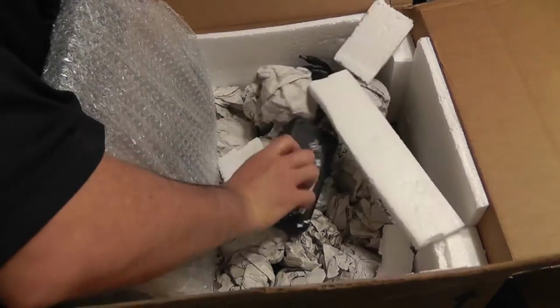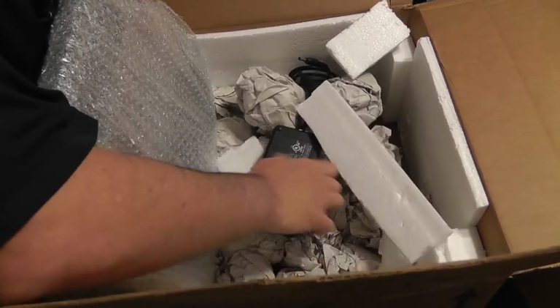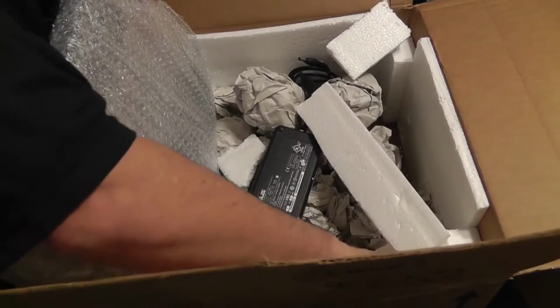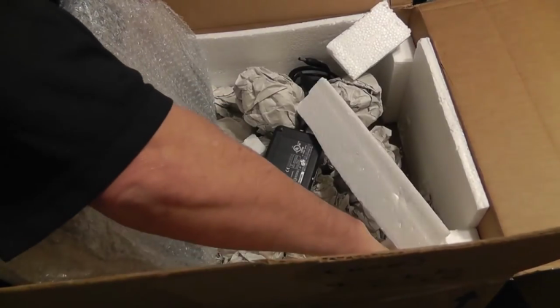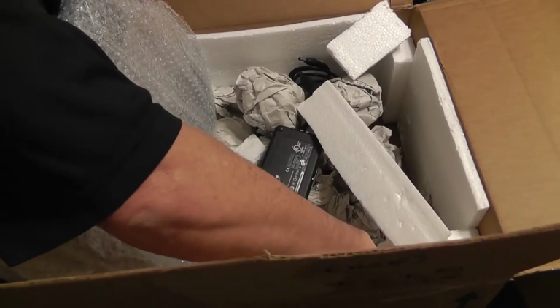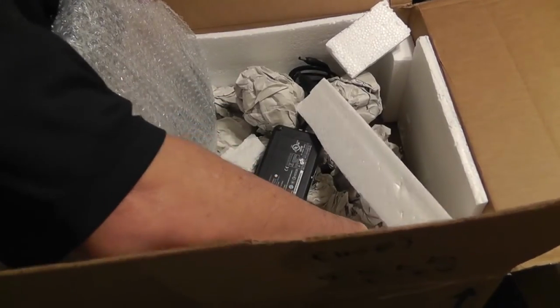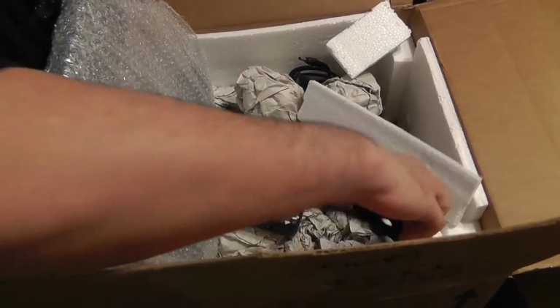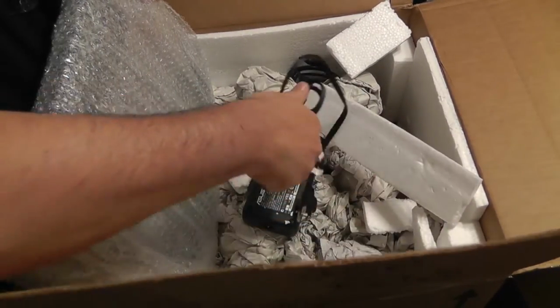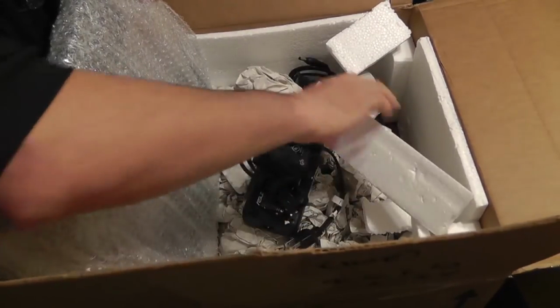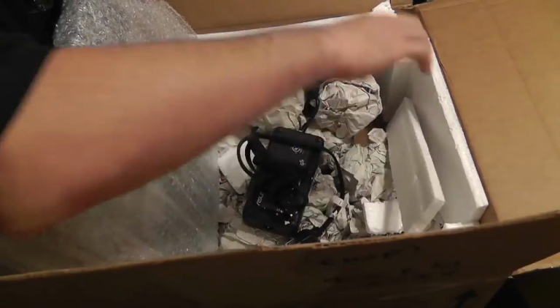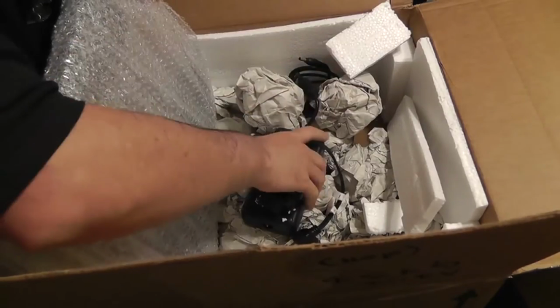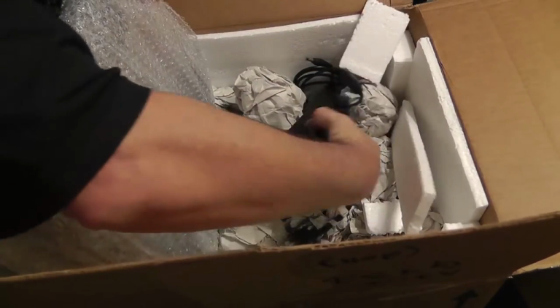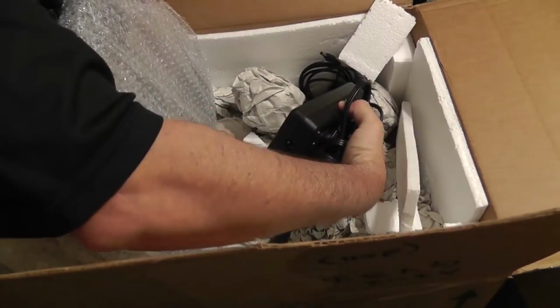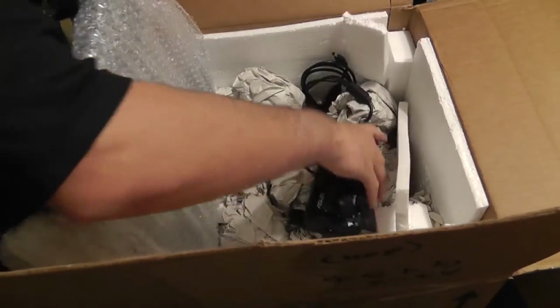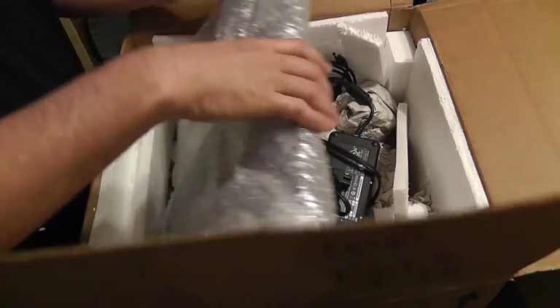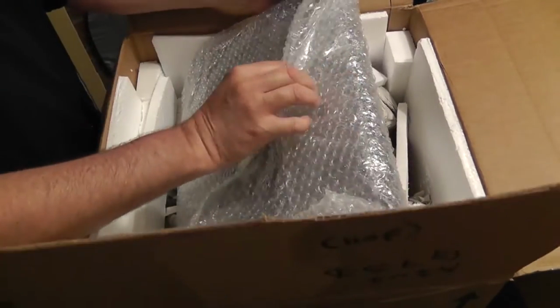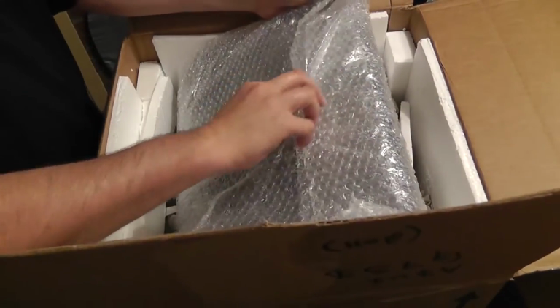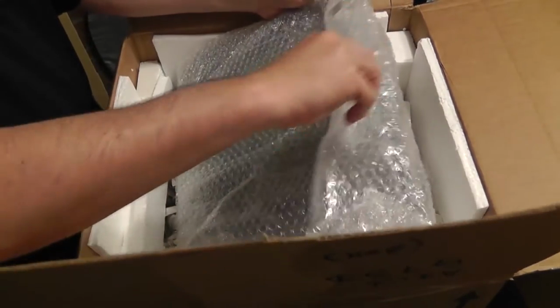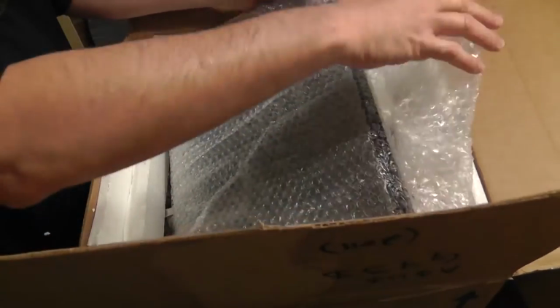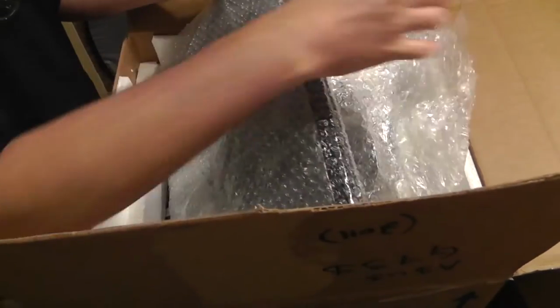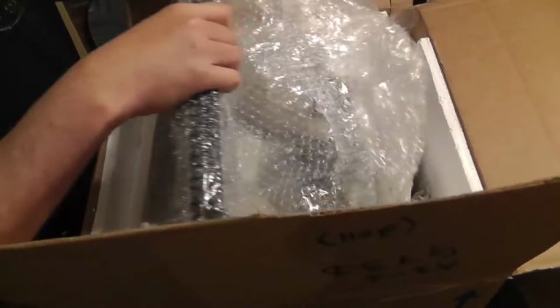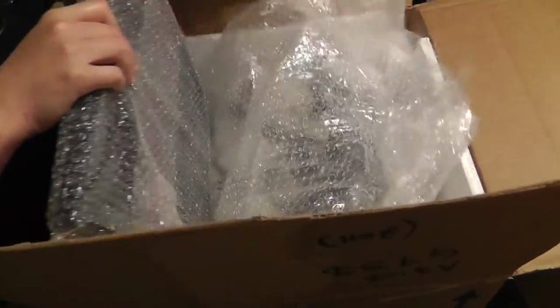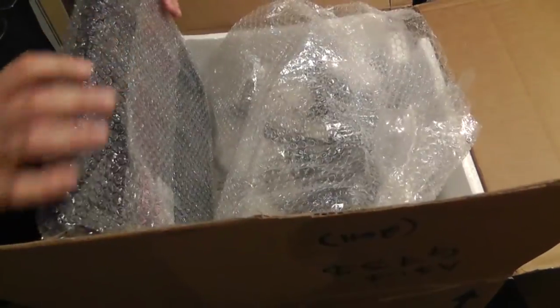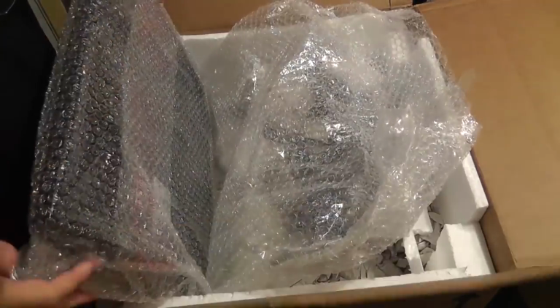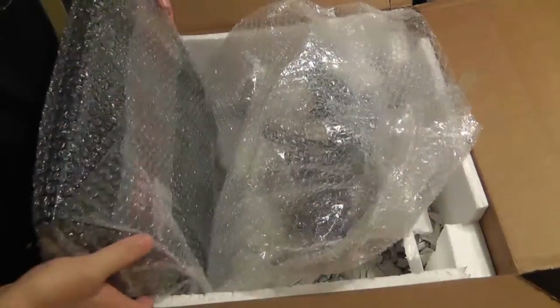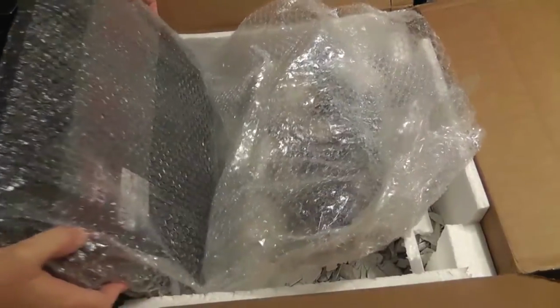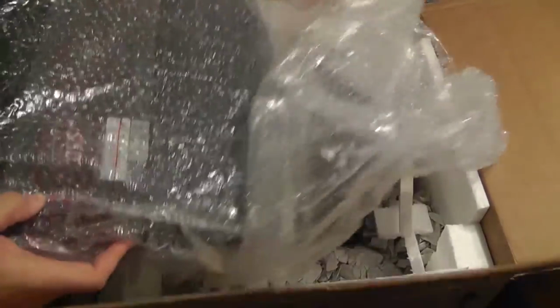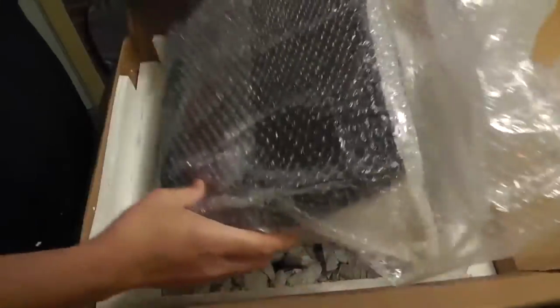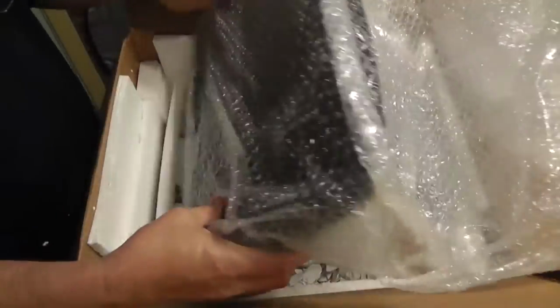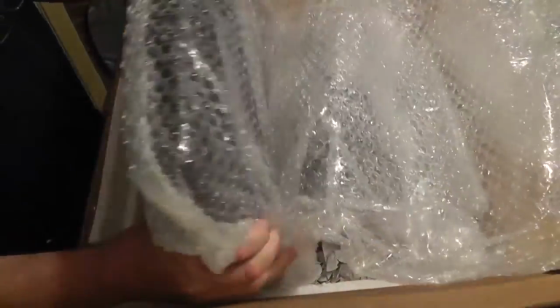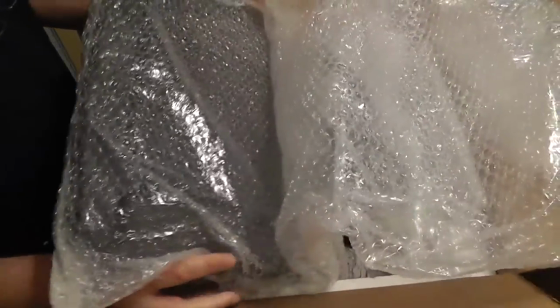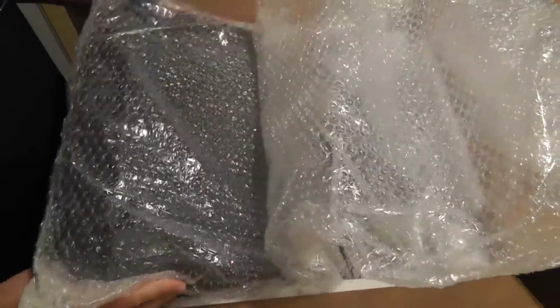Here's the power cord as well. Very nicely done. That is the proper way to protect your laptop or computer when you're shipping it to me.